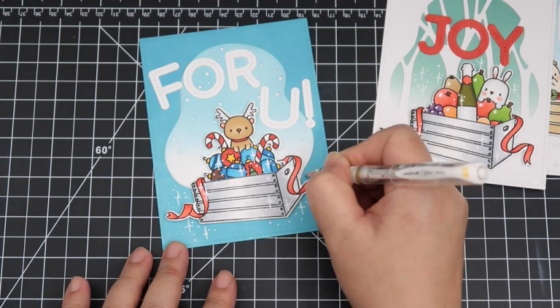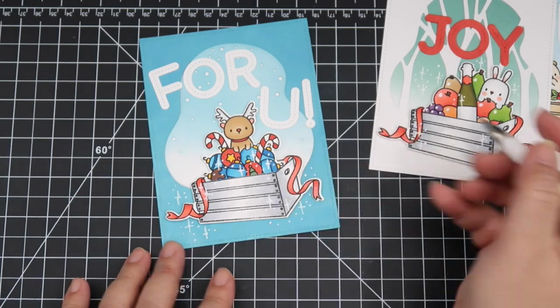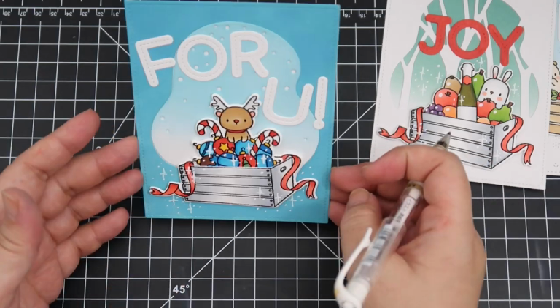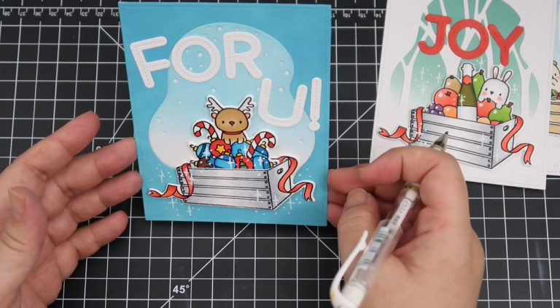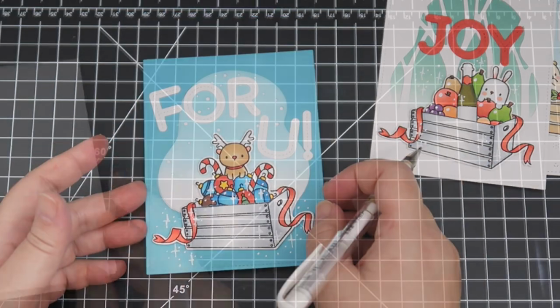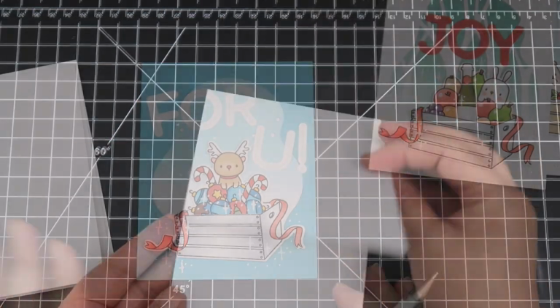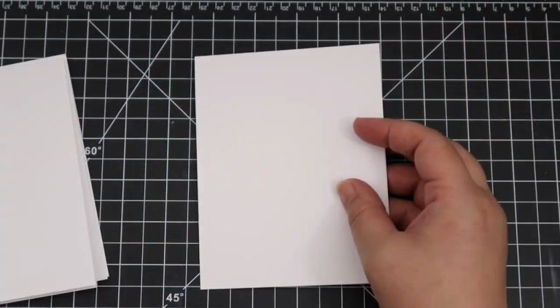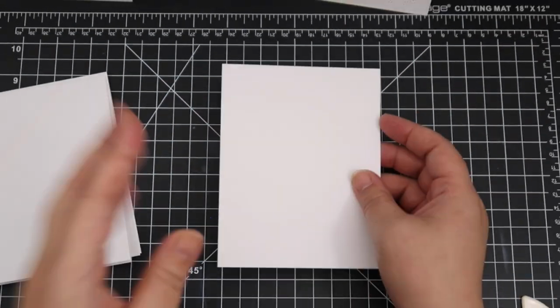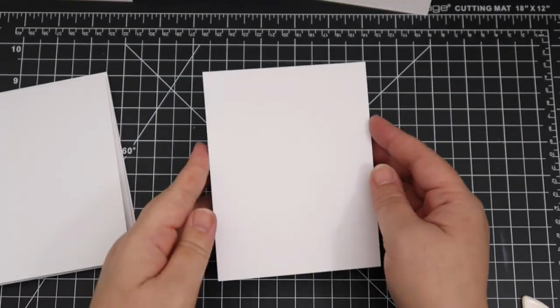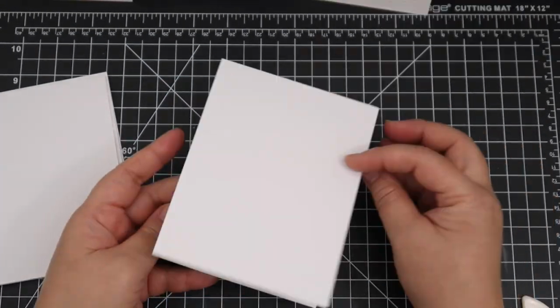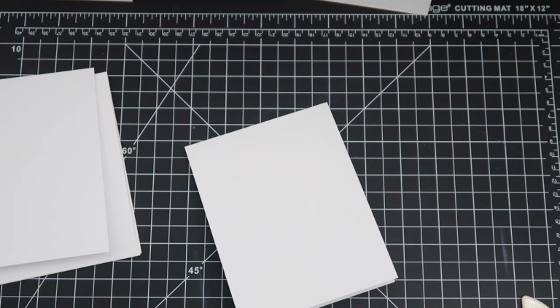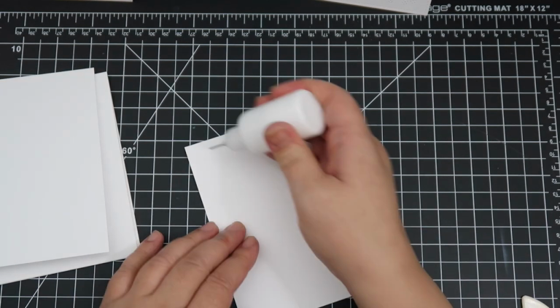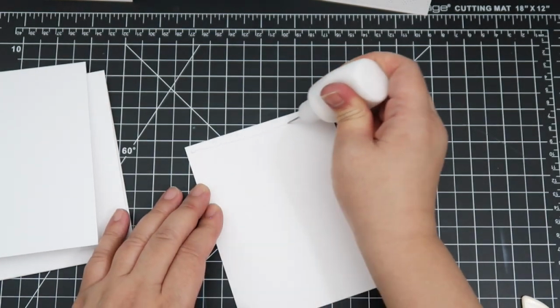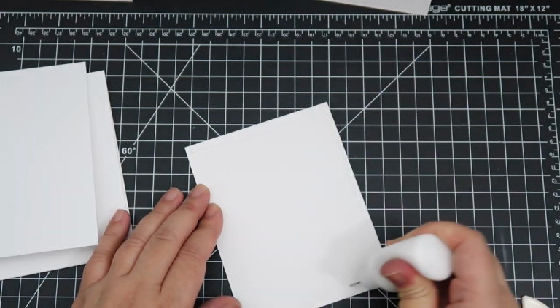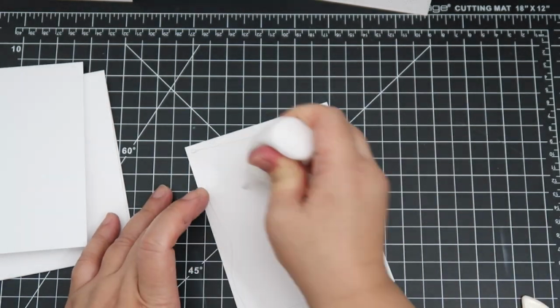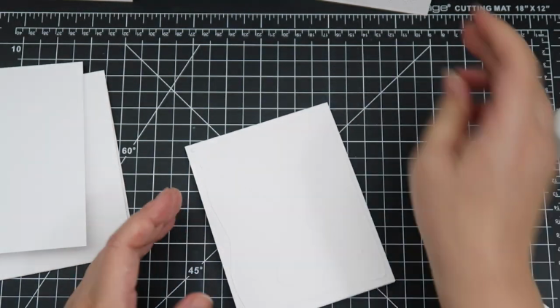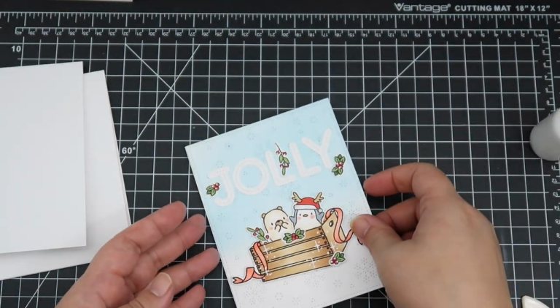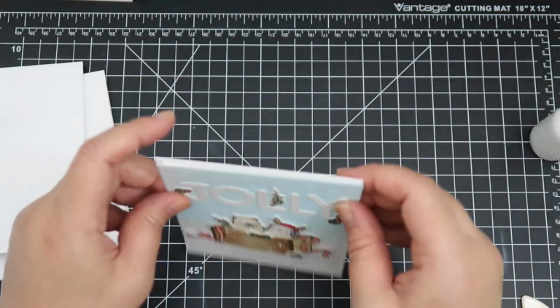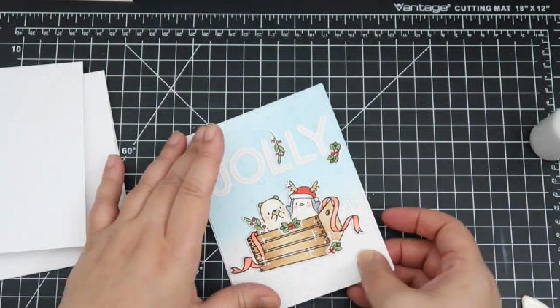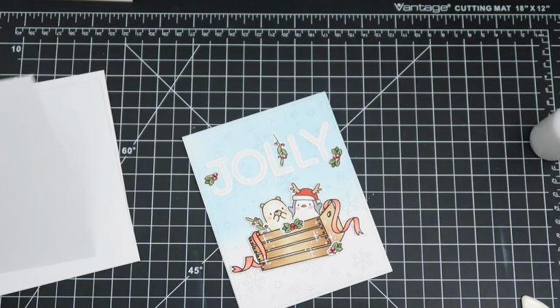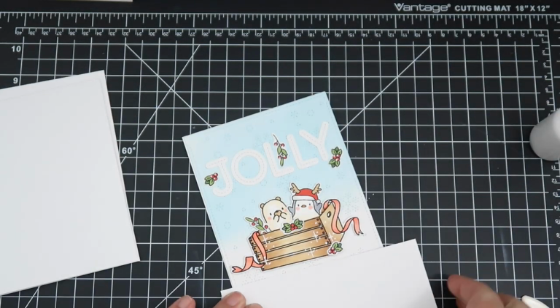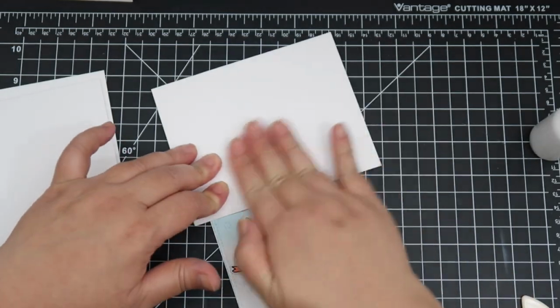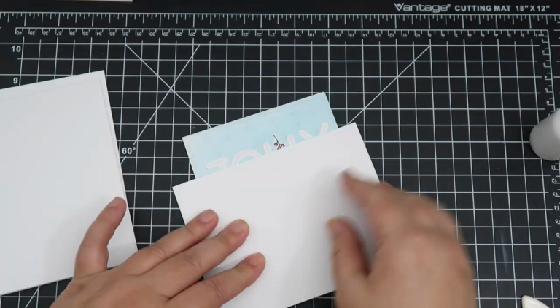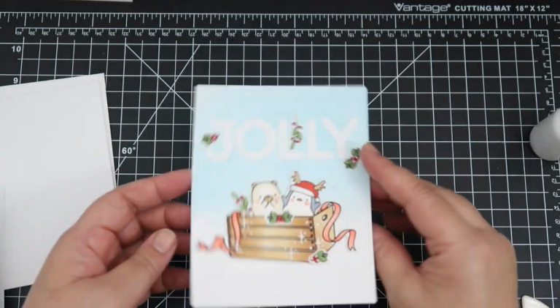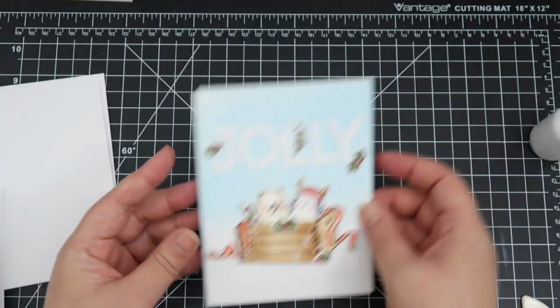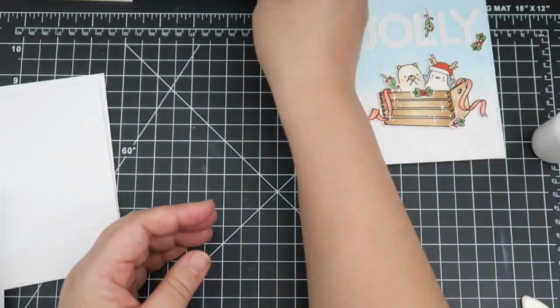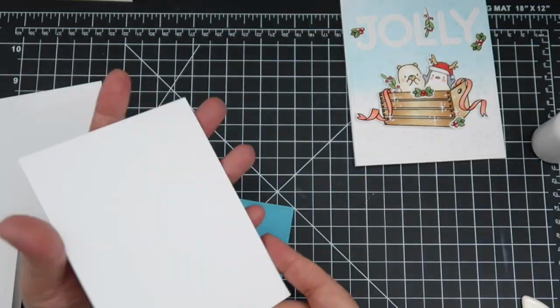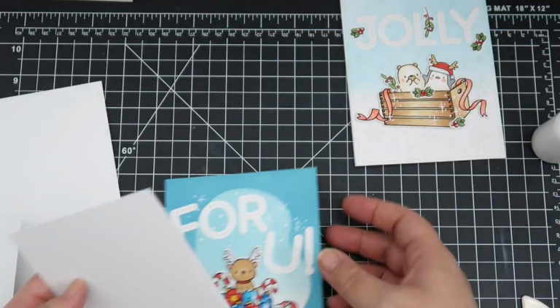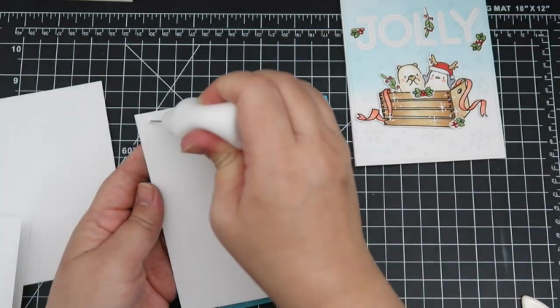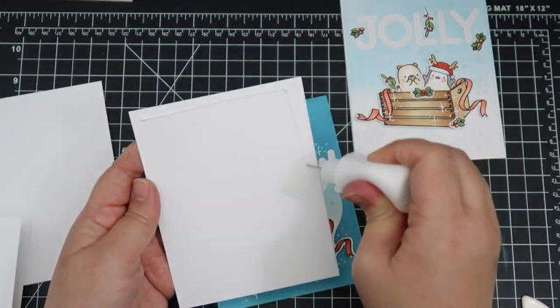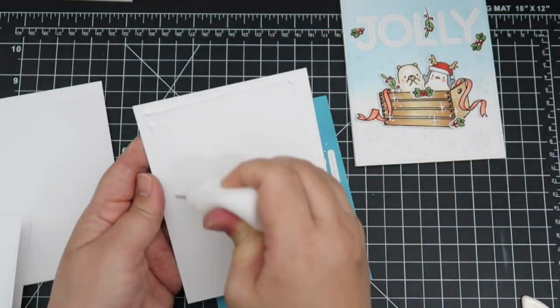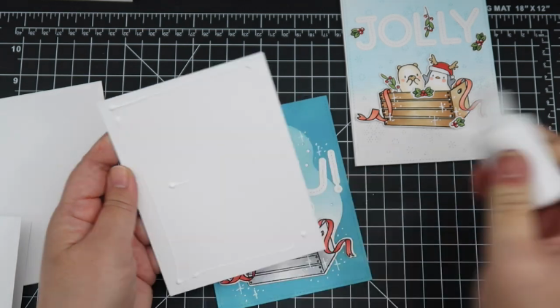Once all those details are complete I will be mounting these card fronts into card bases and then I'll be calling these cards done. I hope you all enjoyed the video — thank you so much for watching. I hope you all have an awesome day, stay safe, happy crafting, and I will see you guys tomorrow. Bye guys!